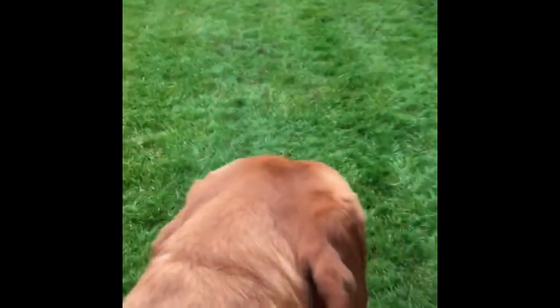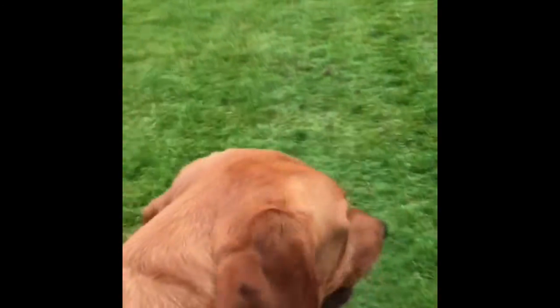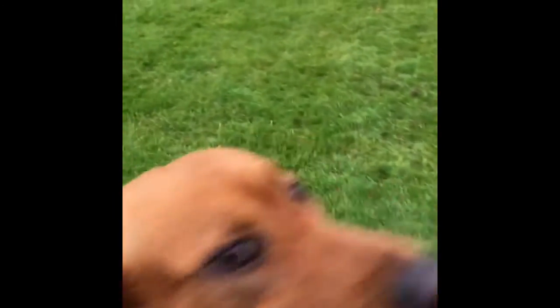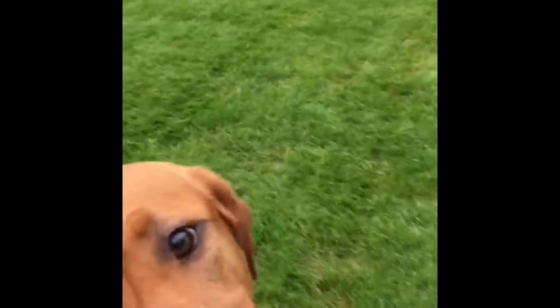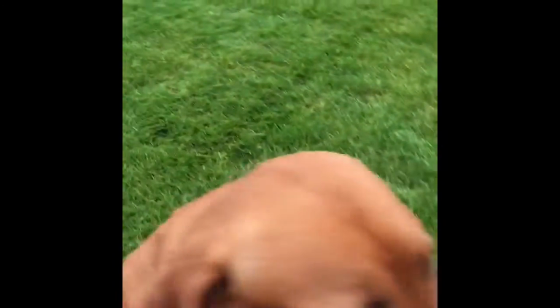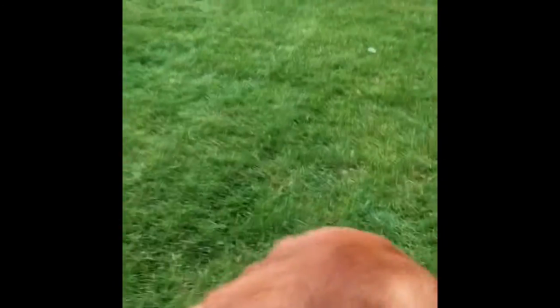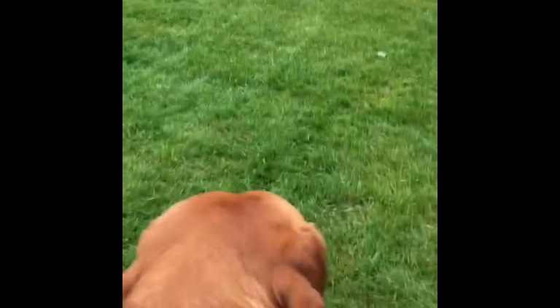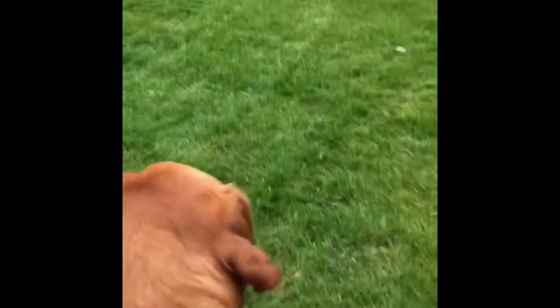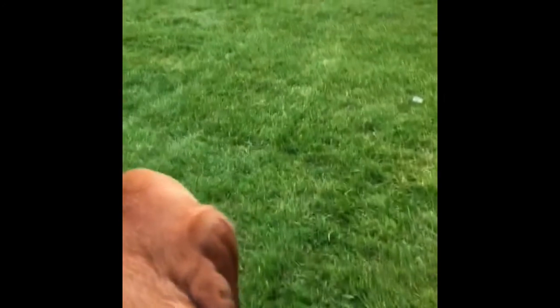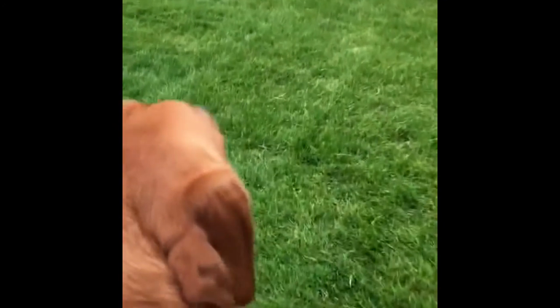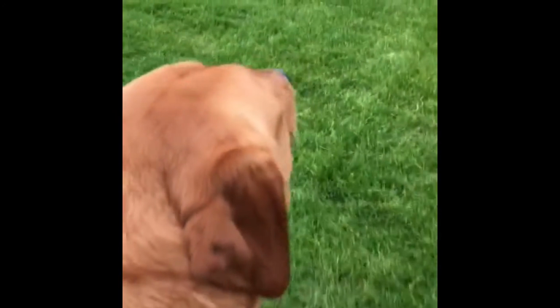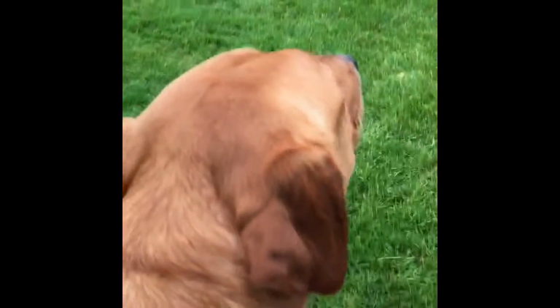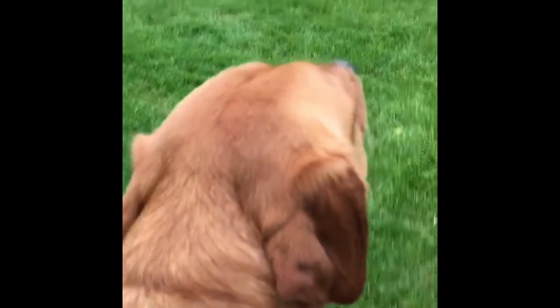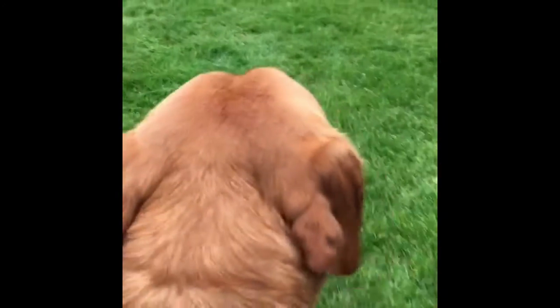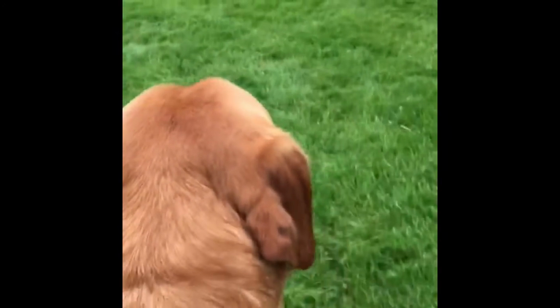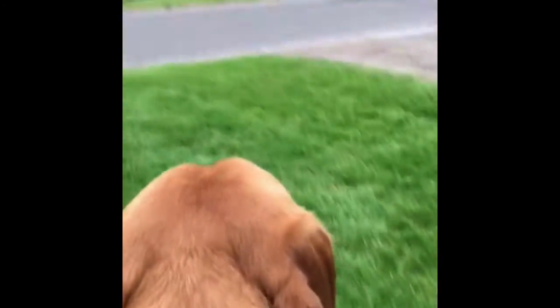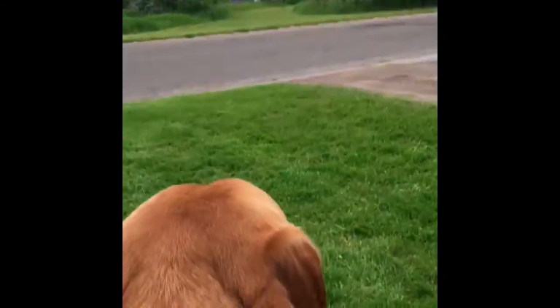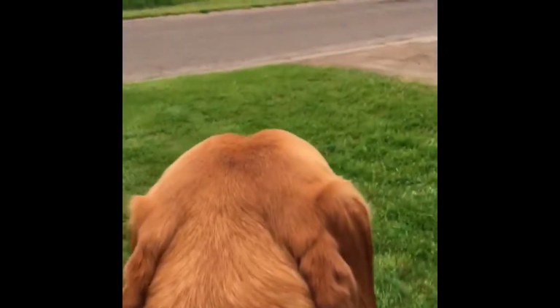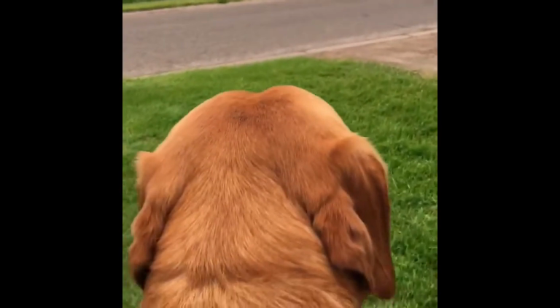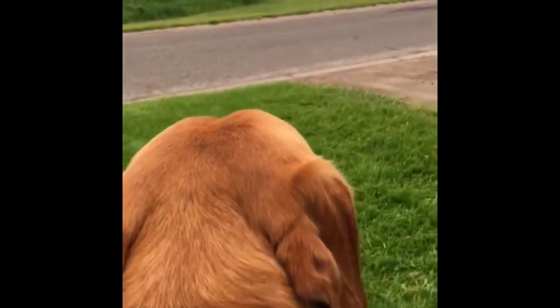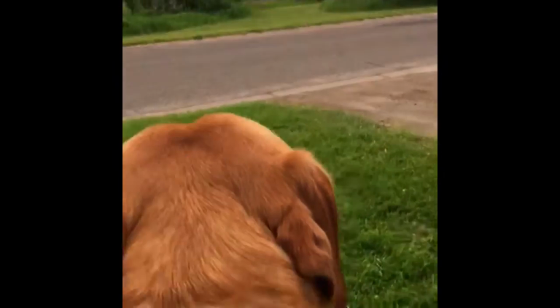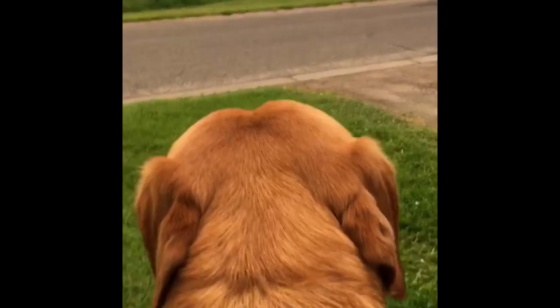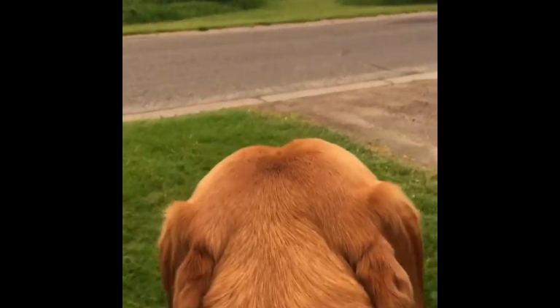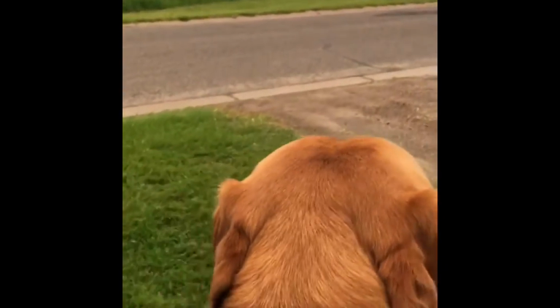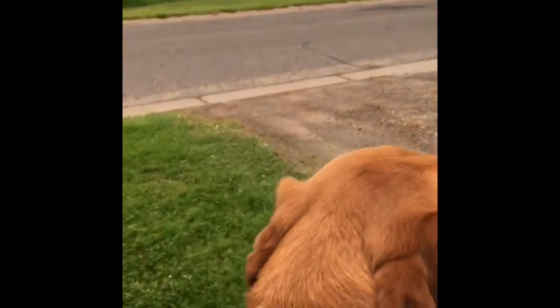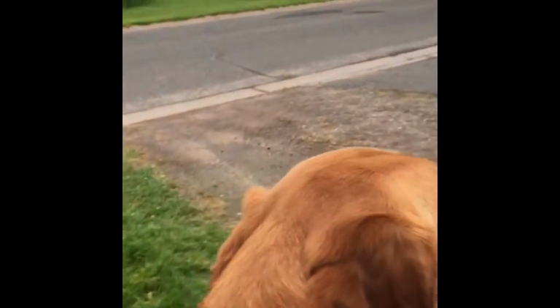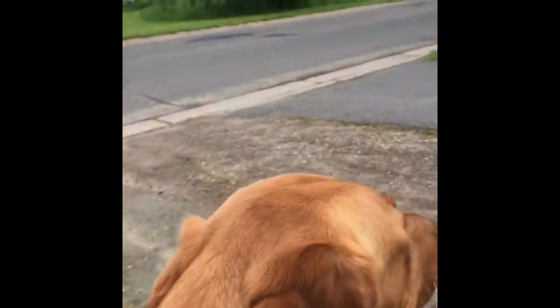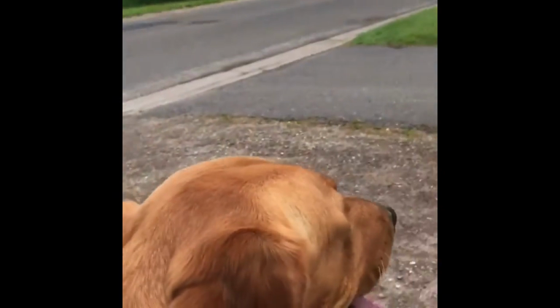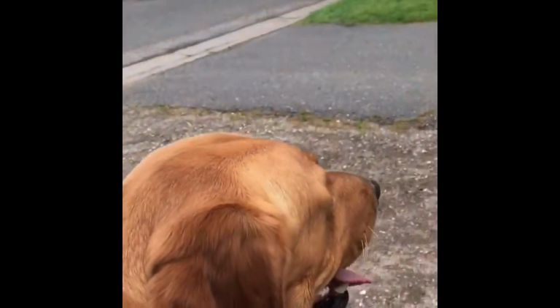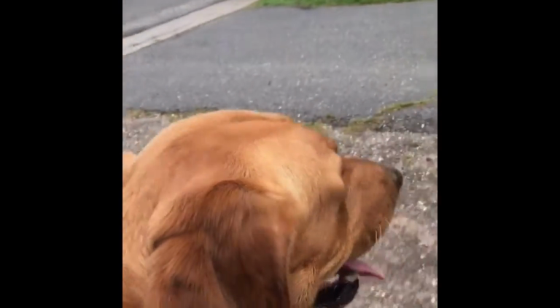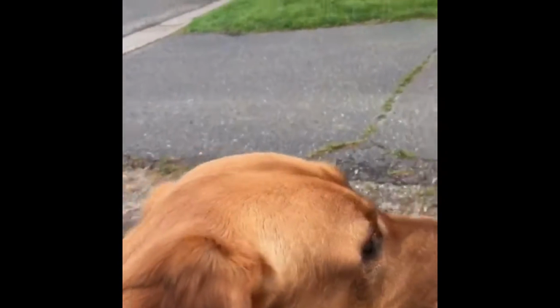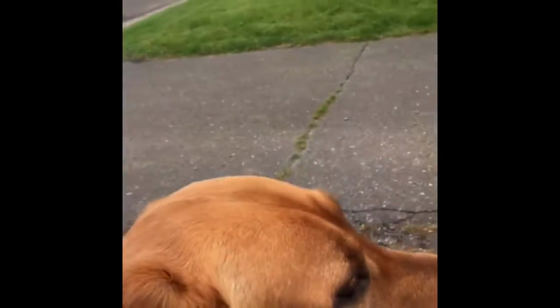So this is the first YouTube video of hopefully several down the road. I don't have a GoPro yet. Please hit the like button, subscribe, and share the video with others. Down the road you'll see many more. Thanks.